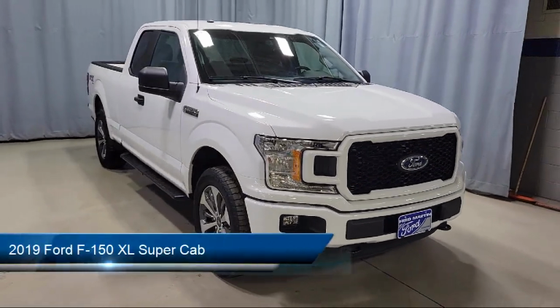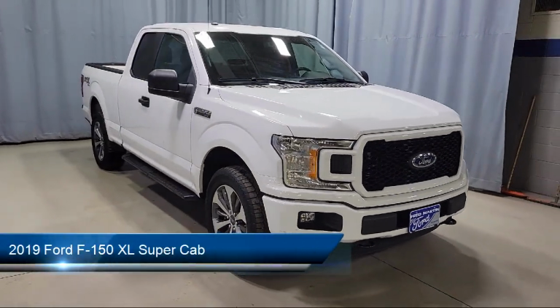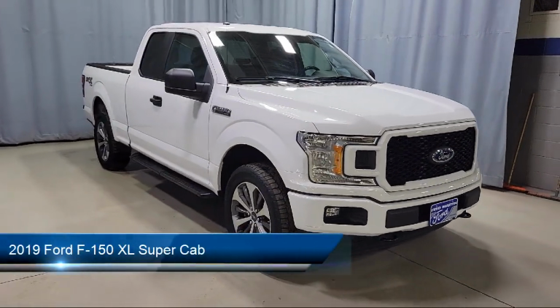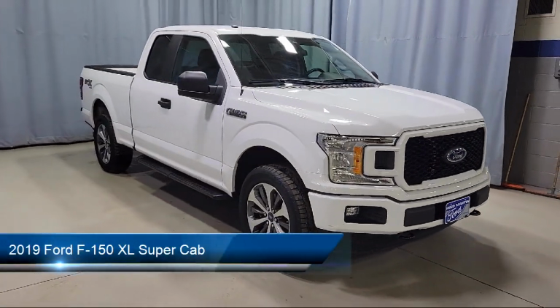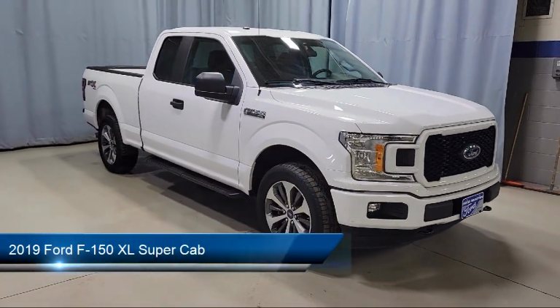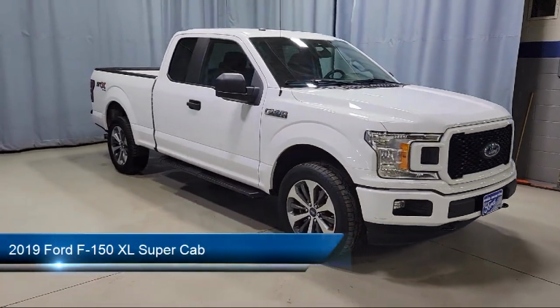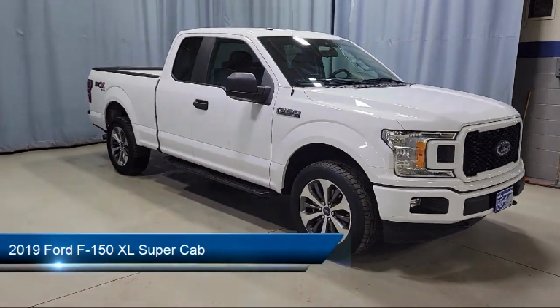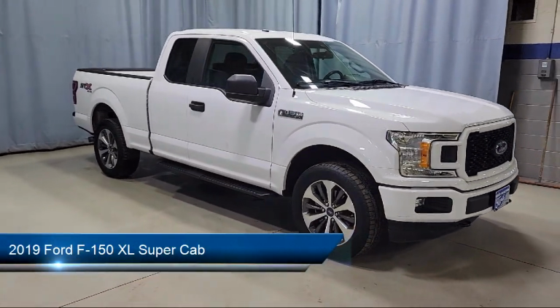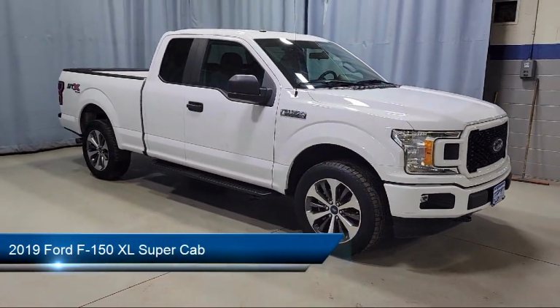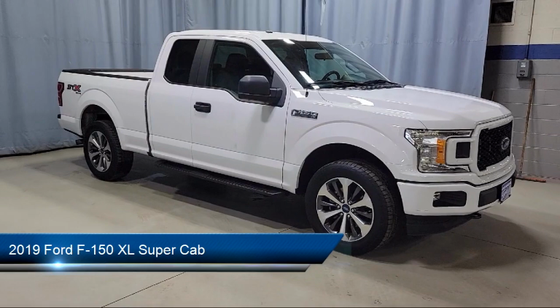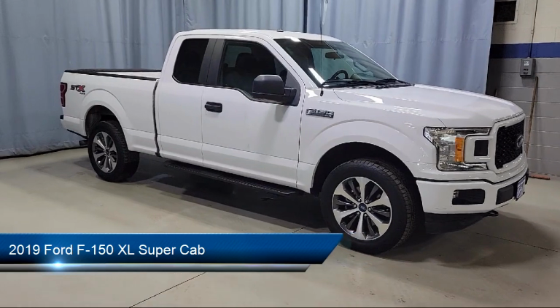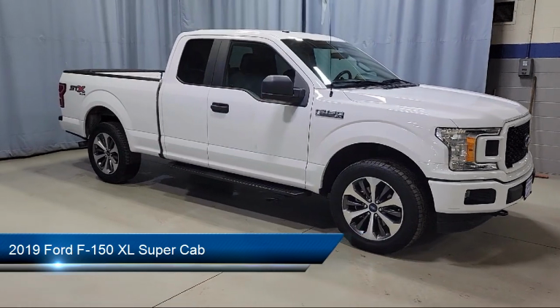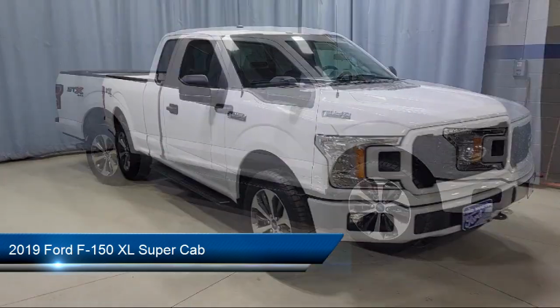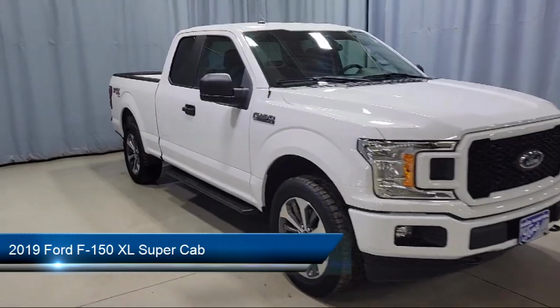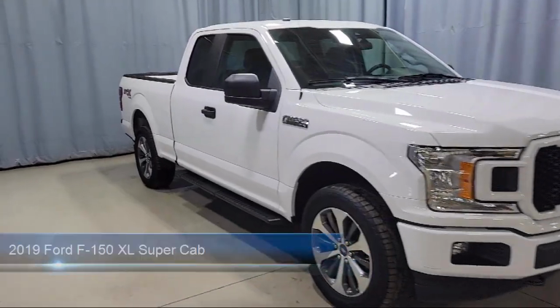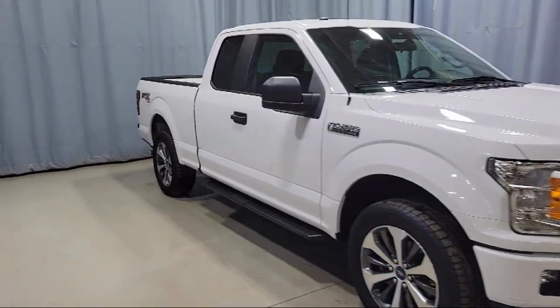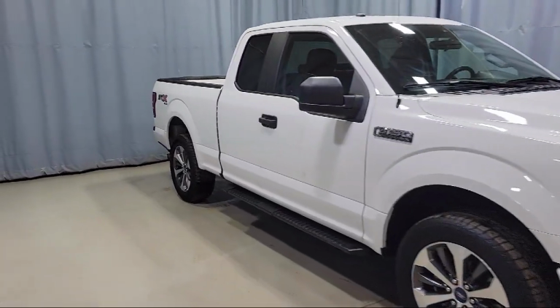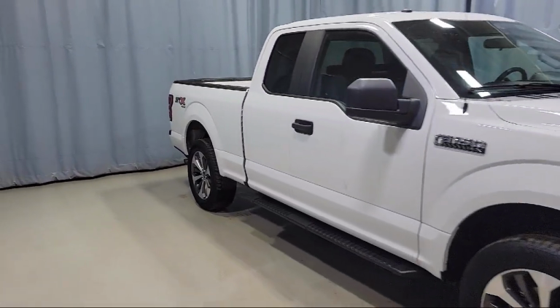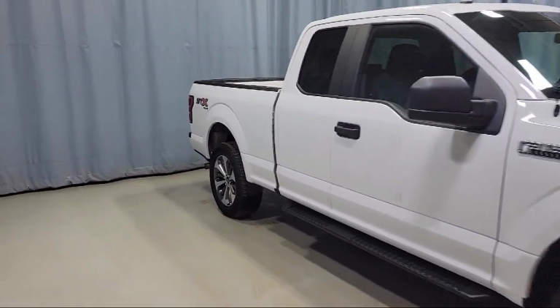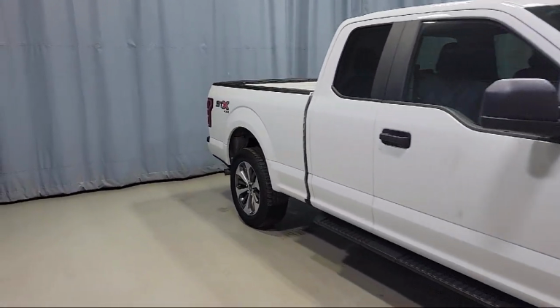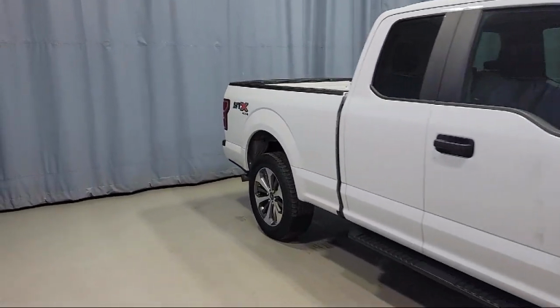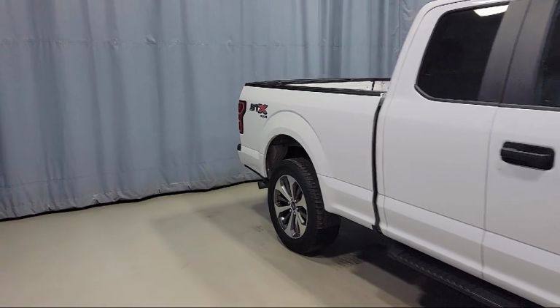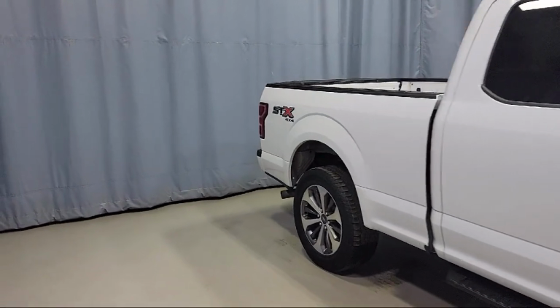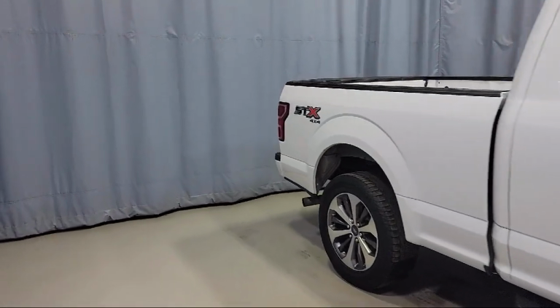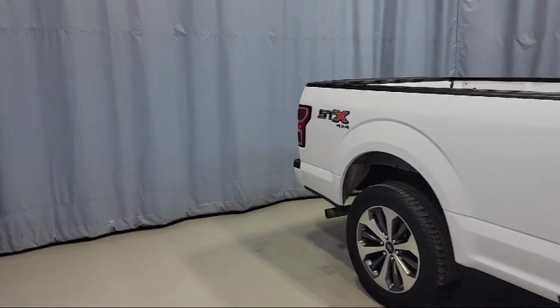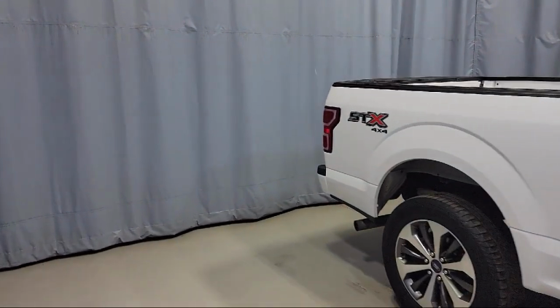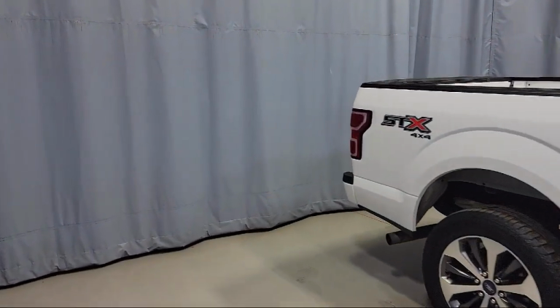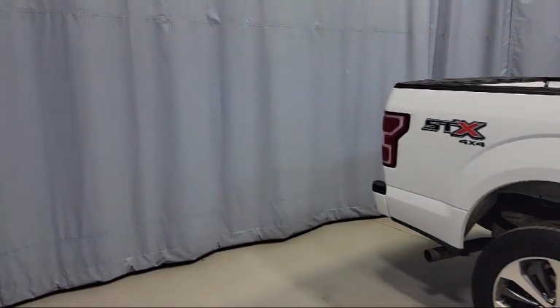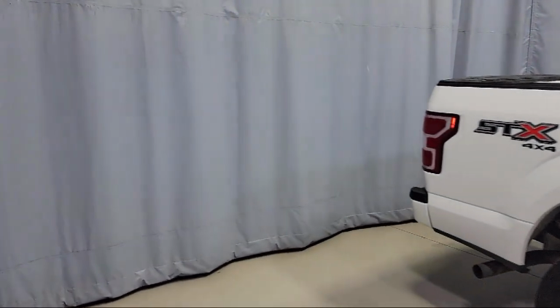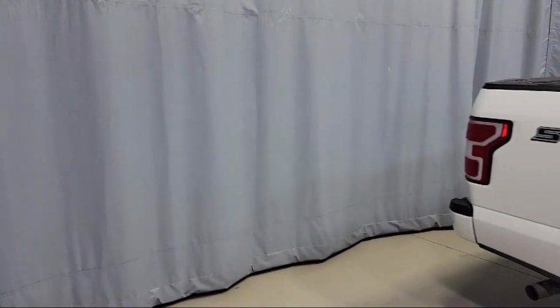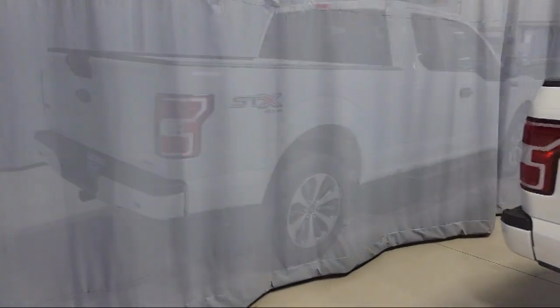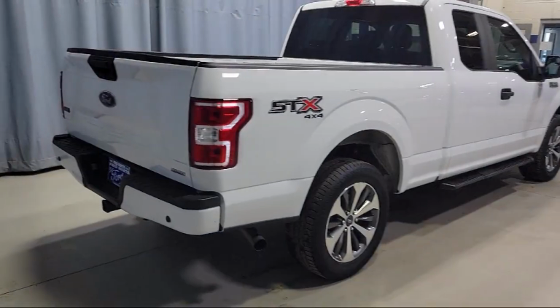It comes equipped with XL Power Equipment Group, fully automatic headlights, 500 pound payload package, rear window fixed privacy glass, black platform running boards, and a split fold down rear seat.